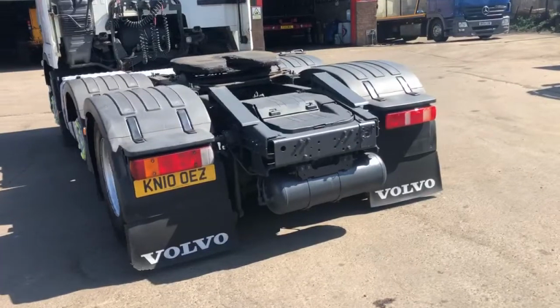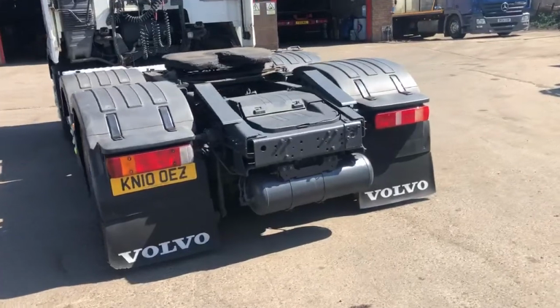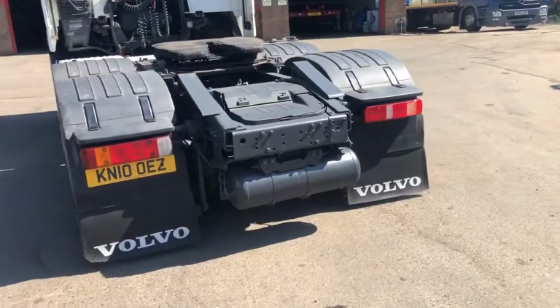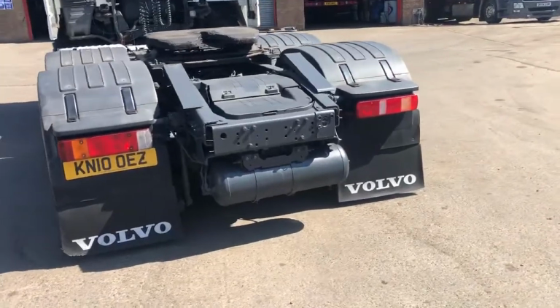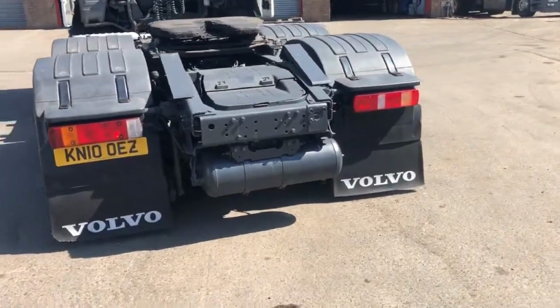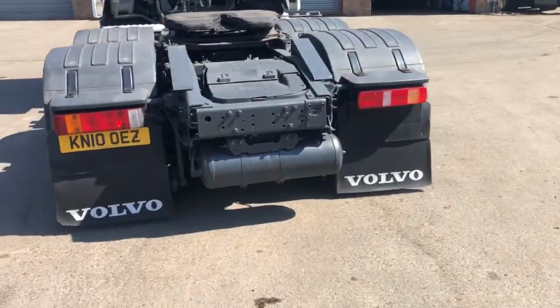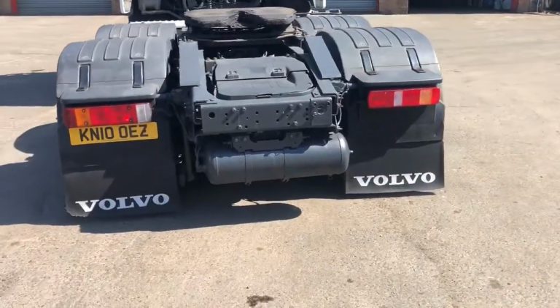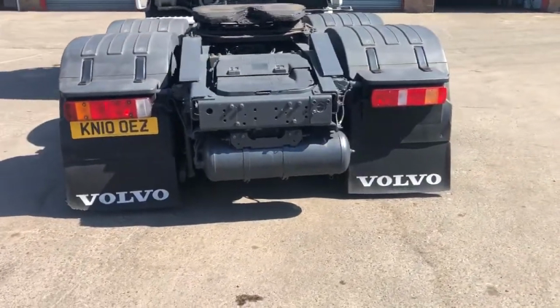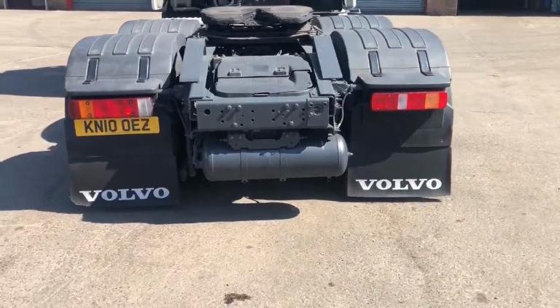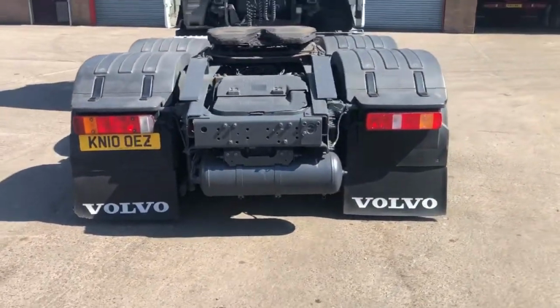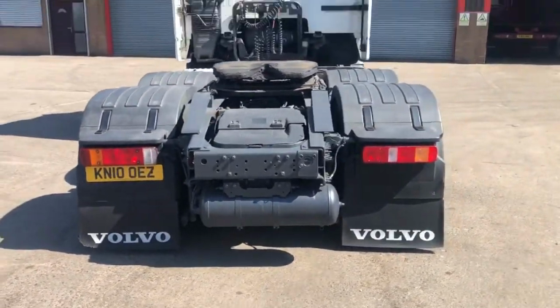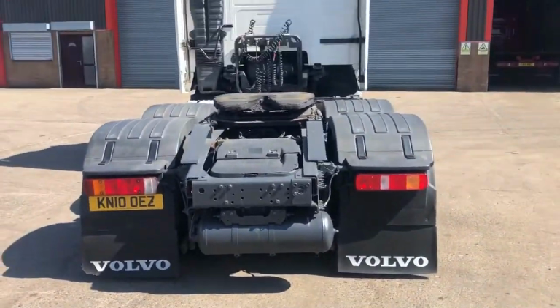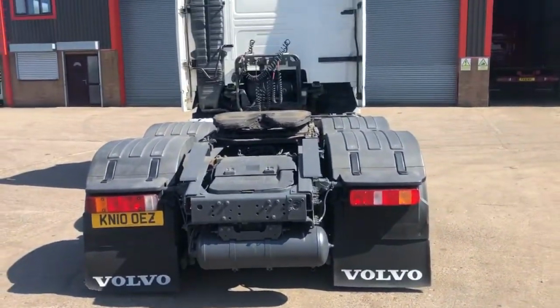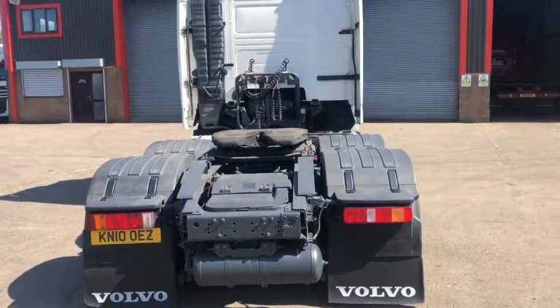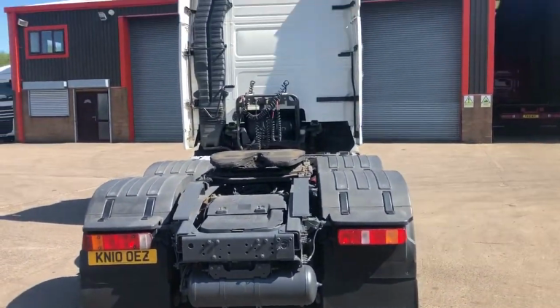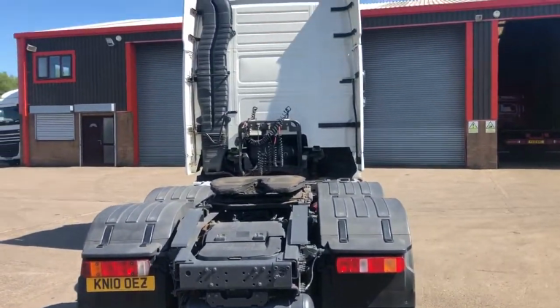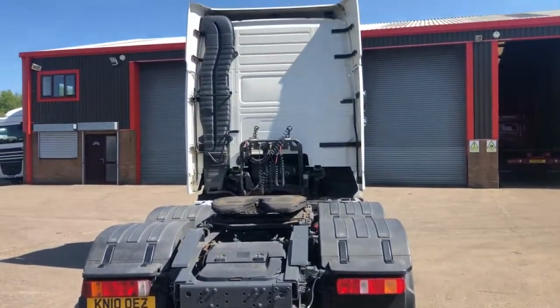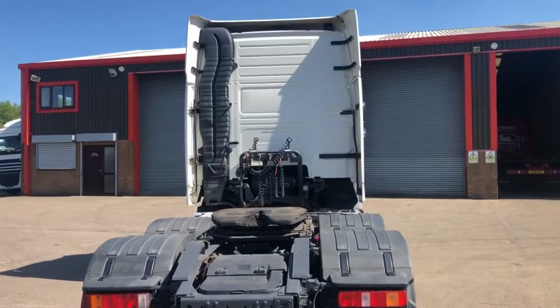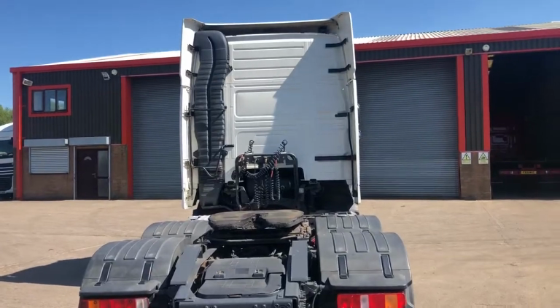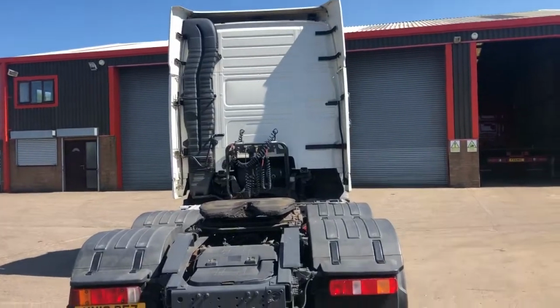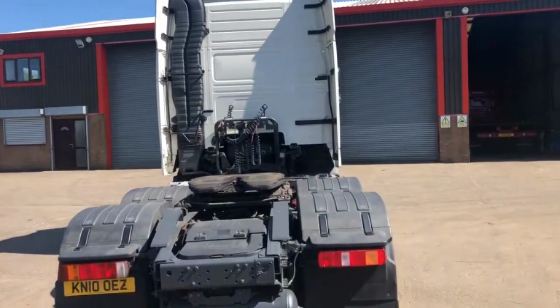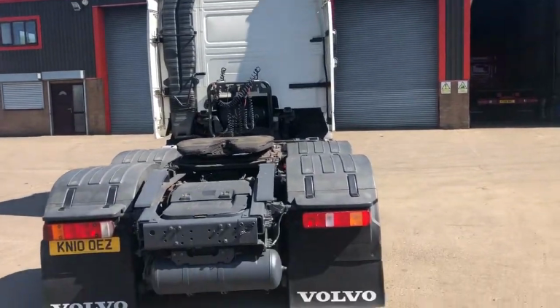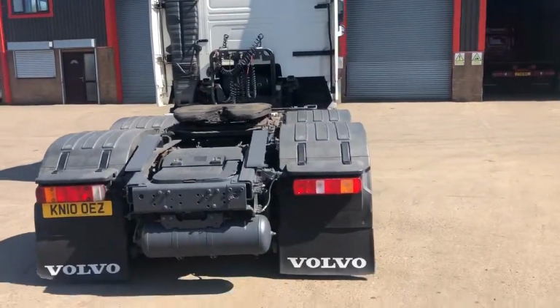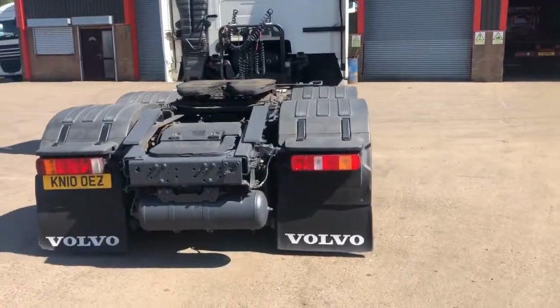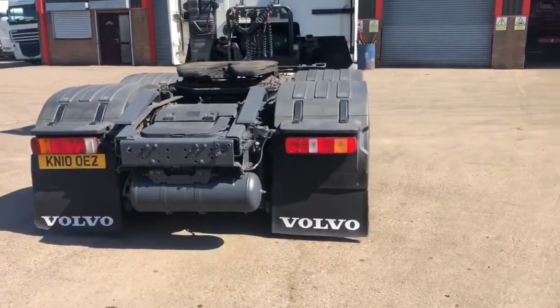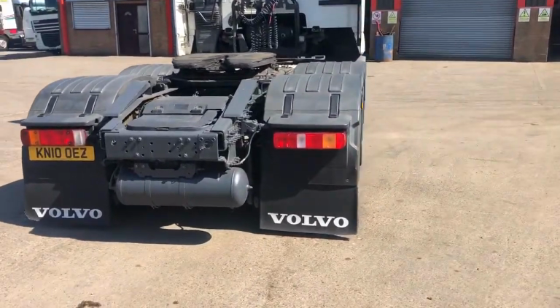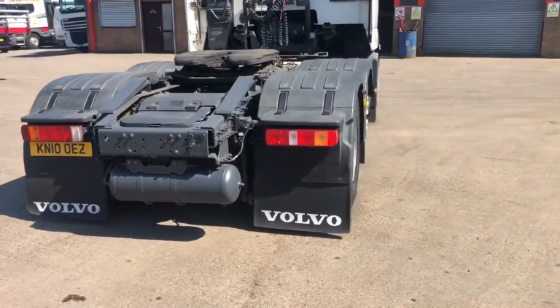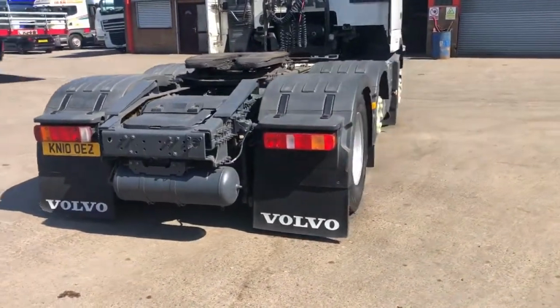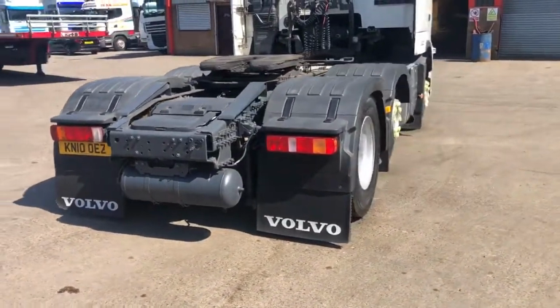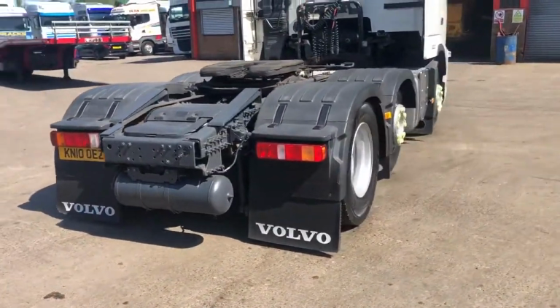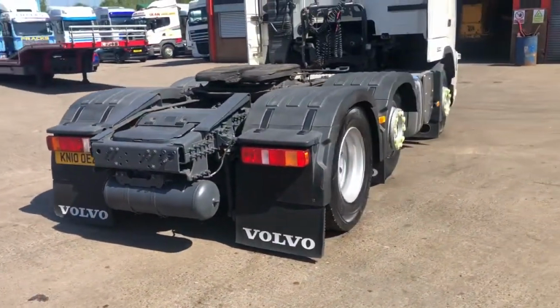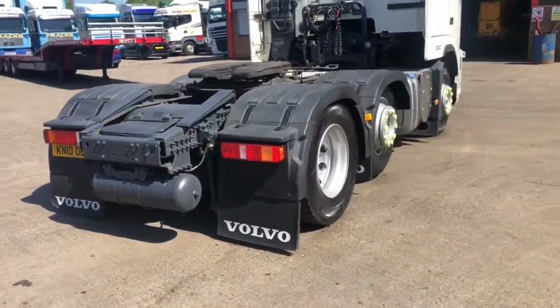Nice clean, straight truck. Choice of two. Globetrotter XL cabs.